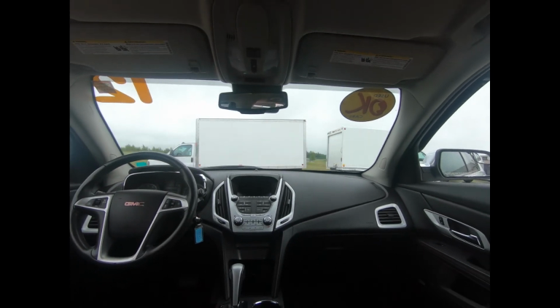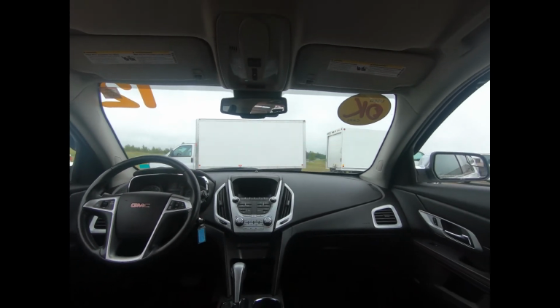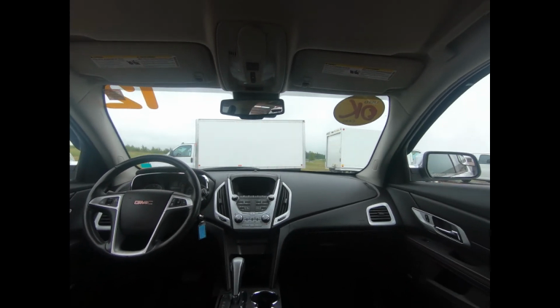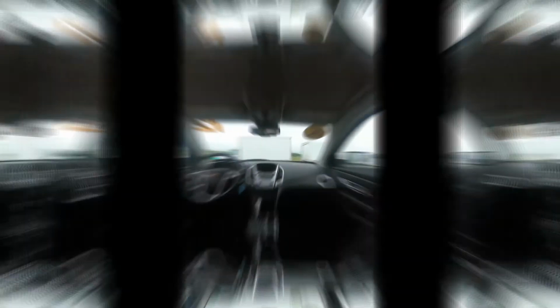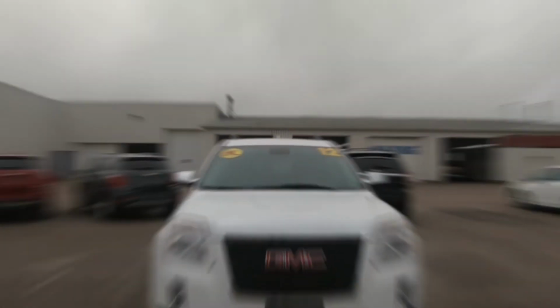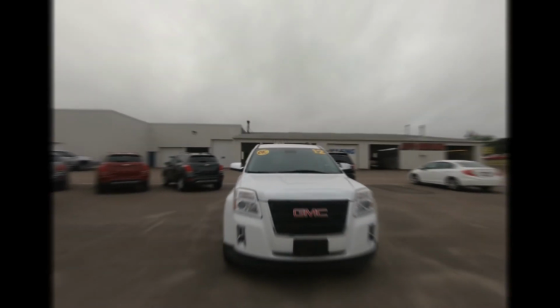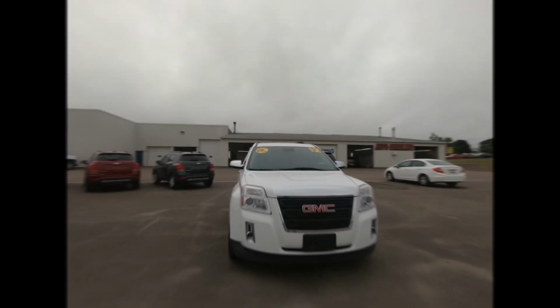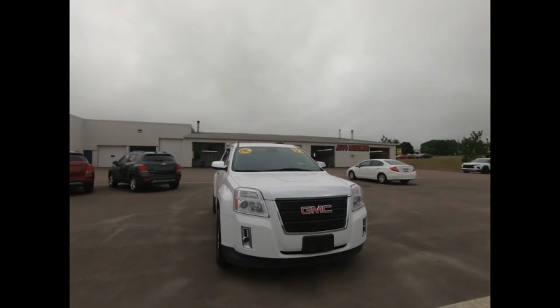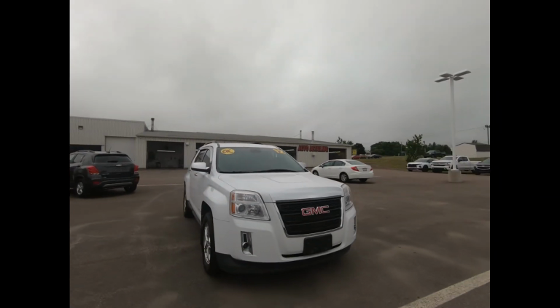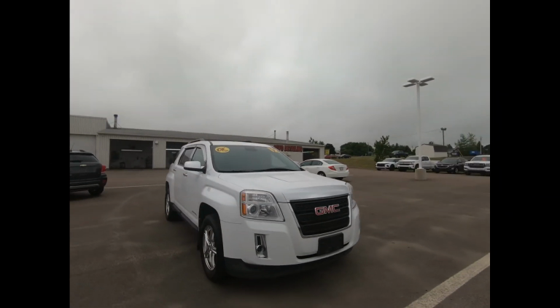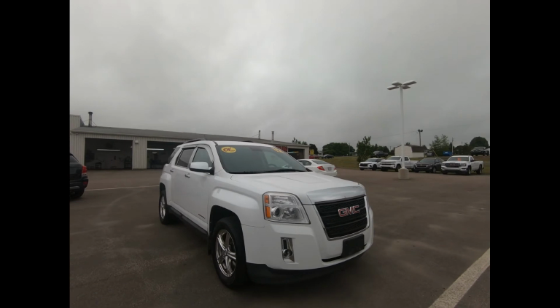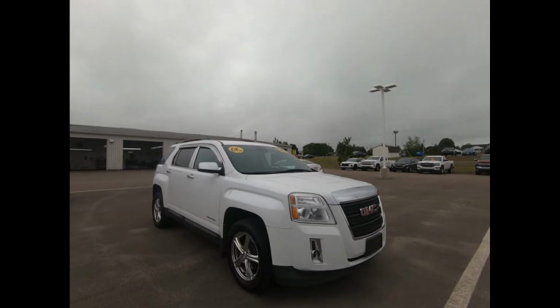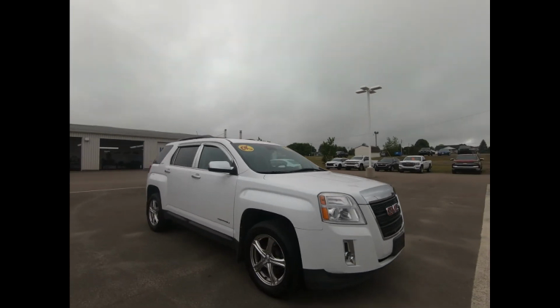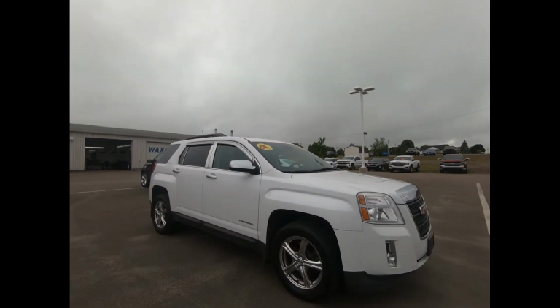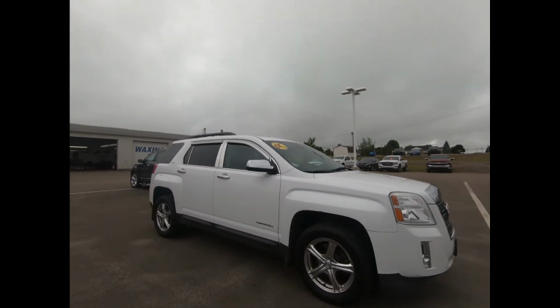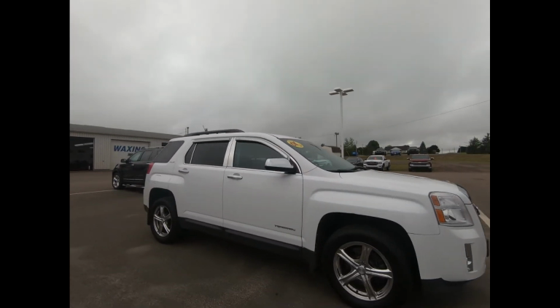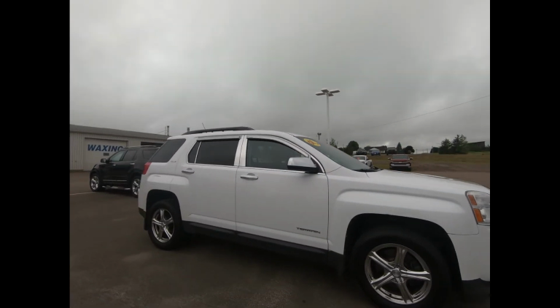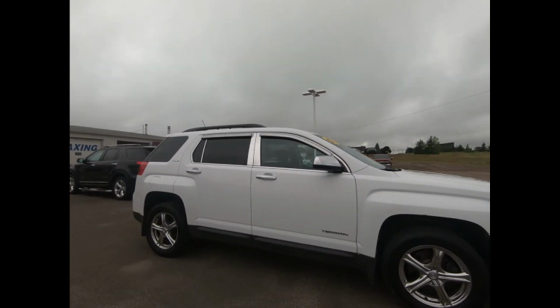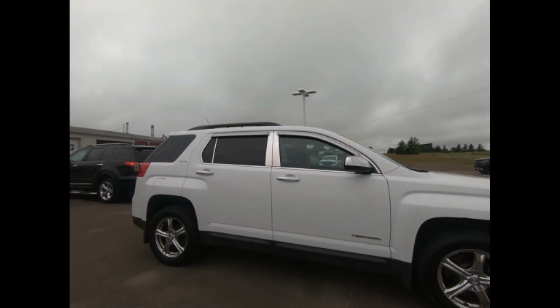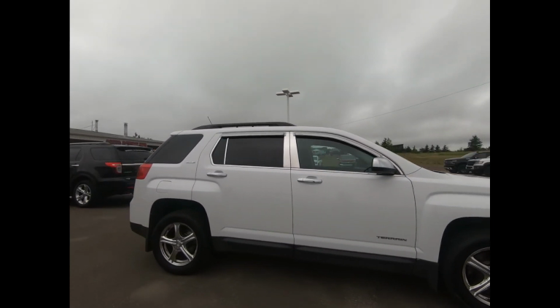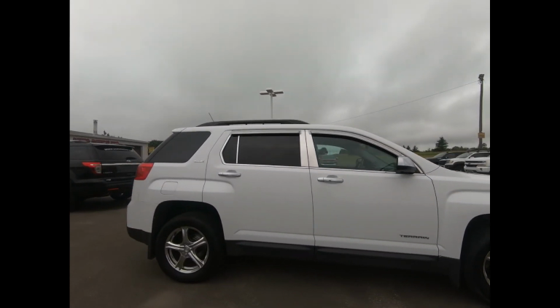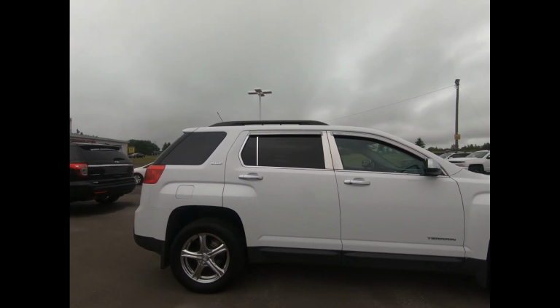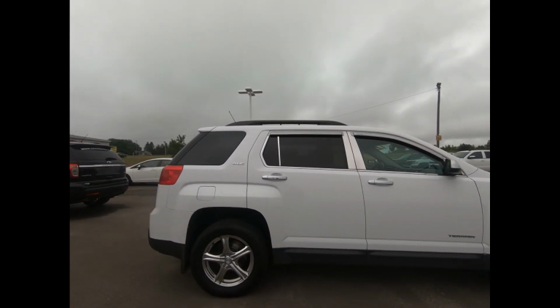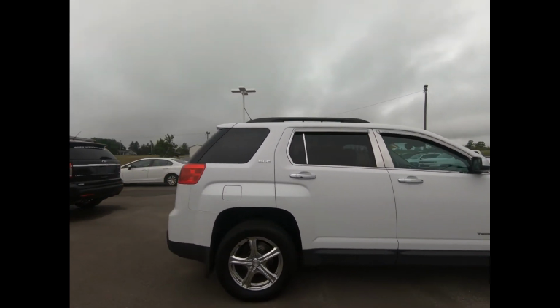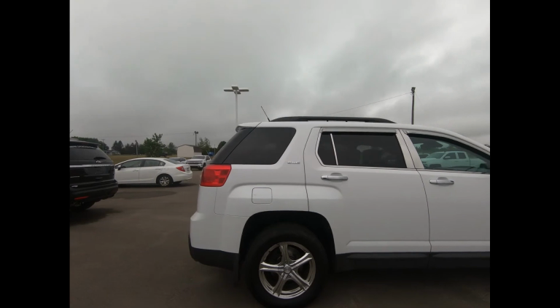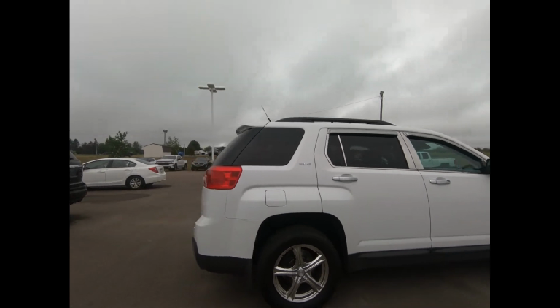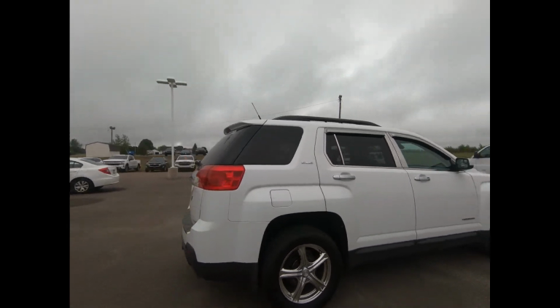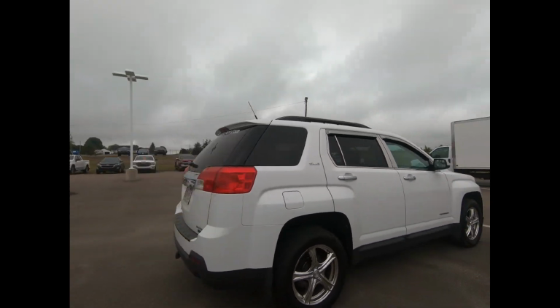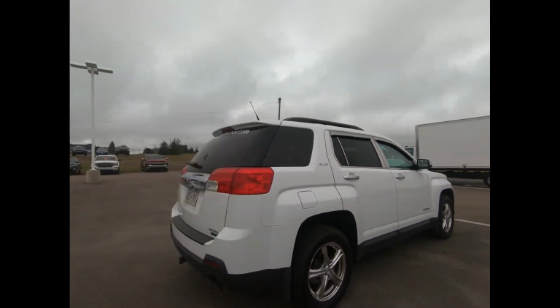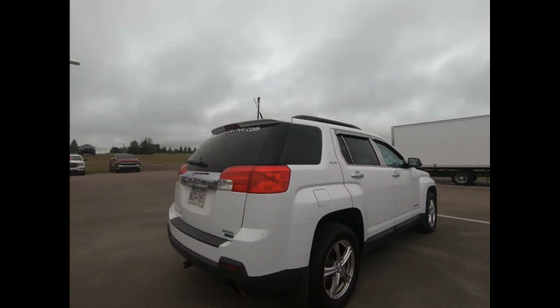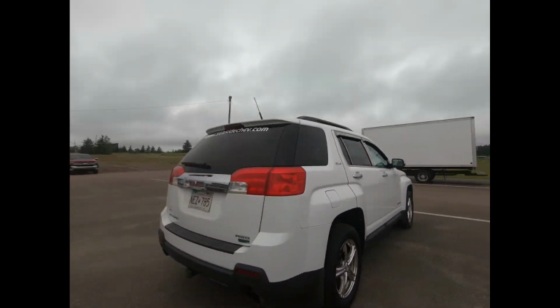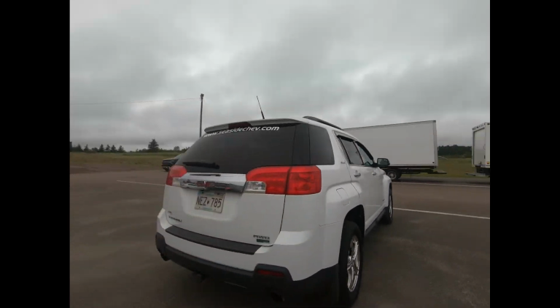This professionally detailed 2012 Terrain has undergone a thorough inspection performed by our in-house certified GM technicians, and we also ensure that a new NB safety inspection will be performed for you.